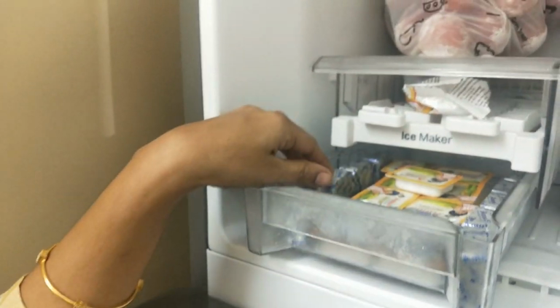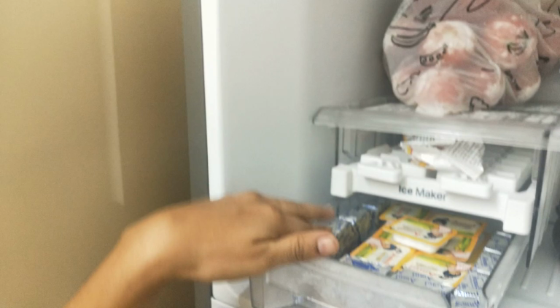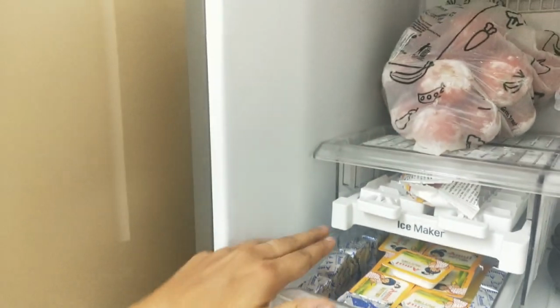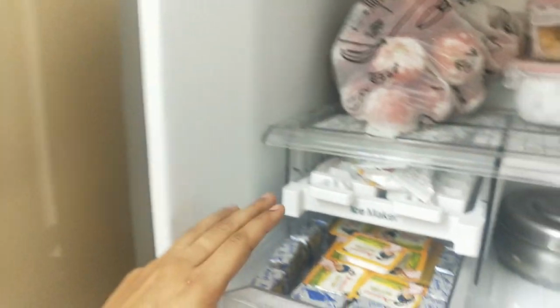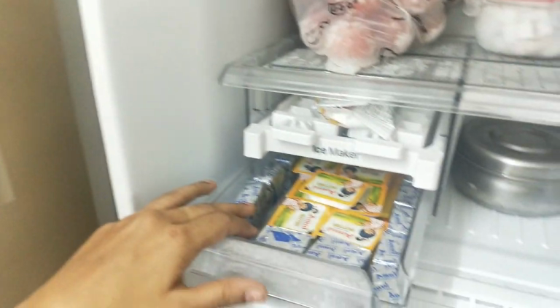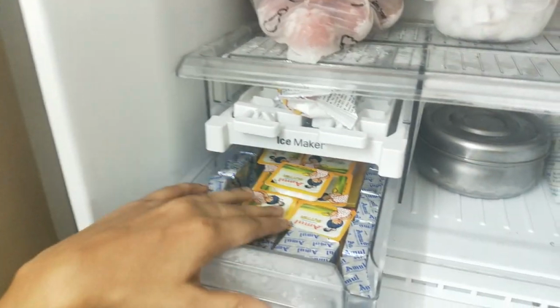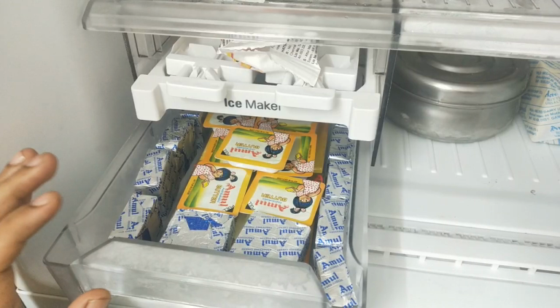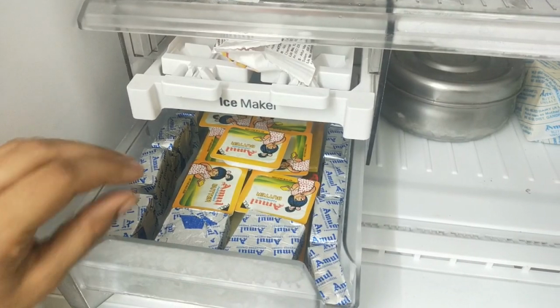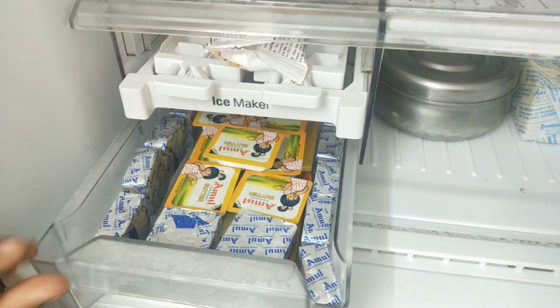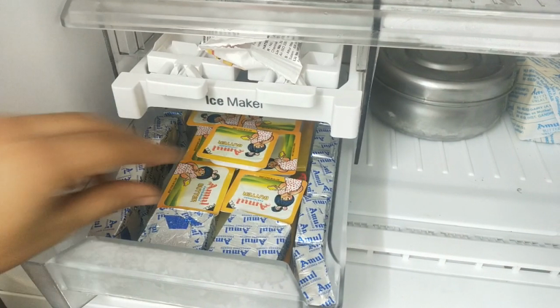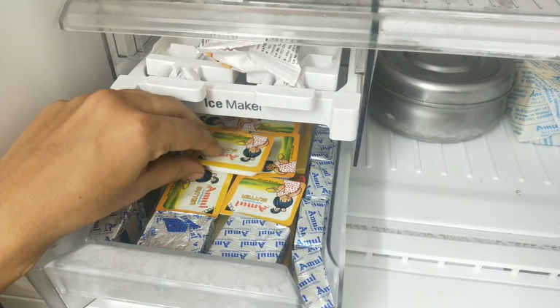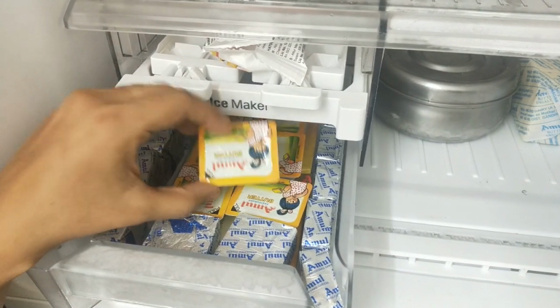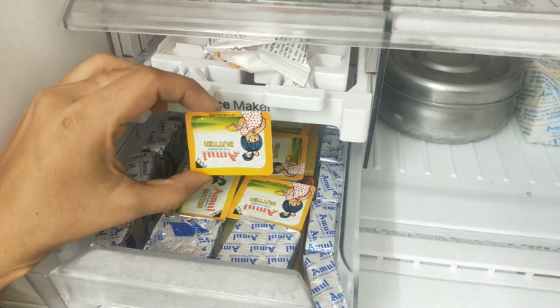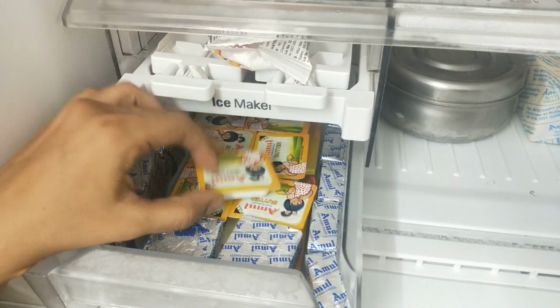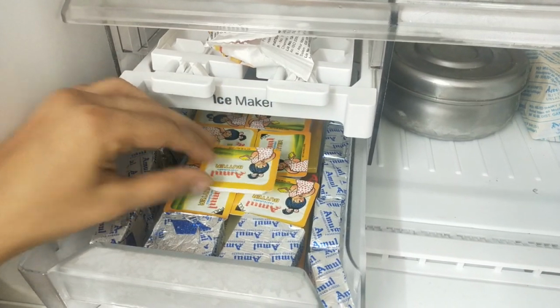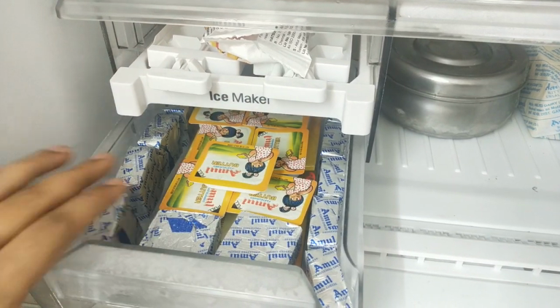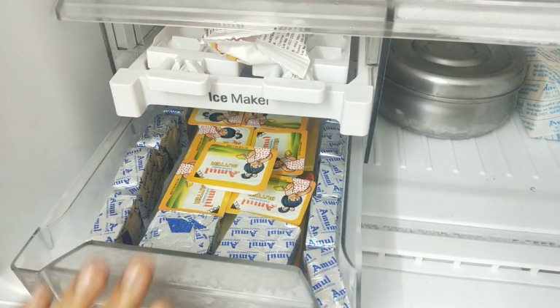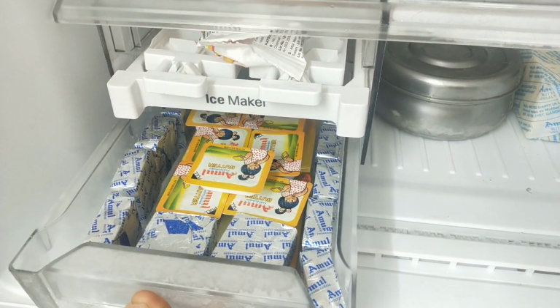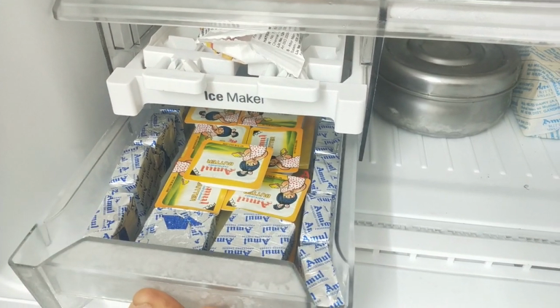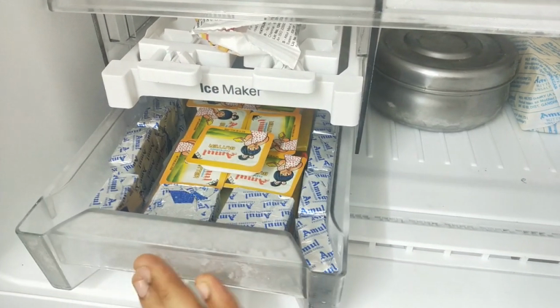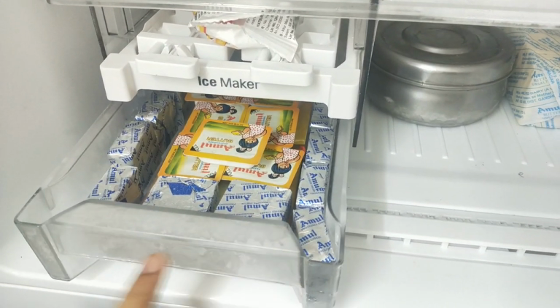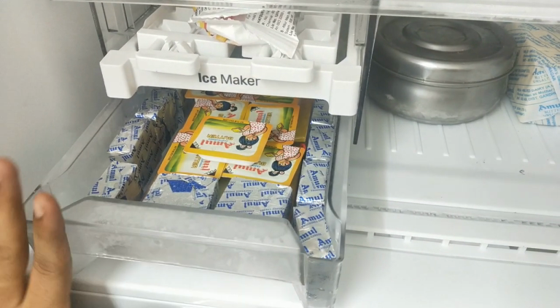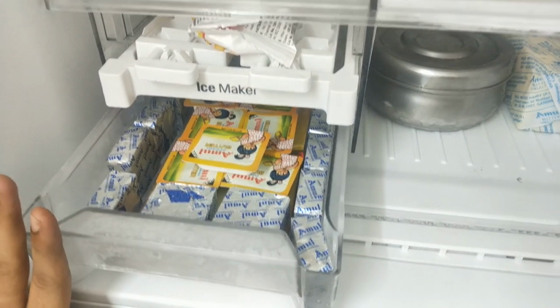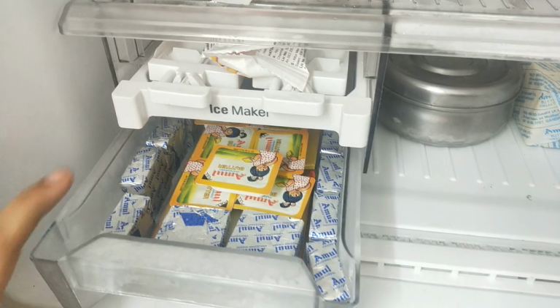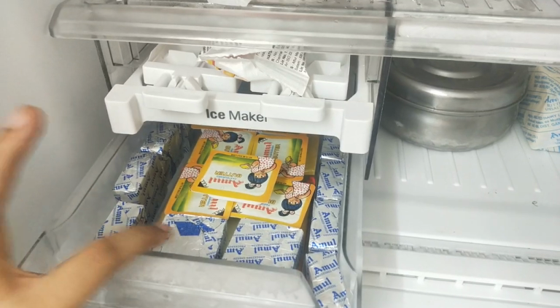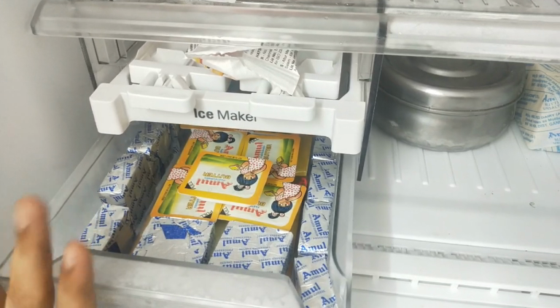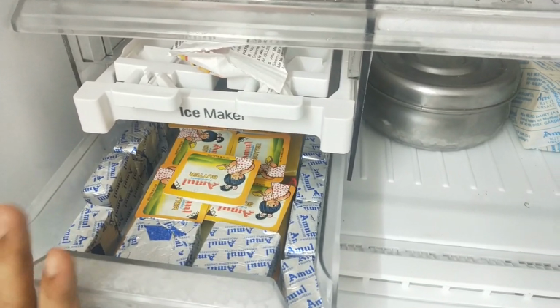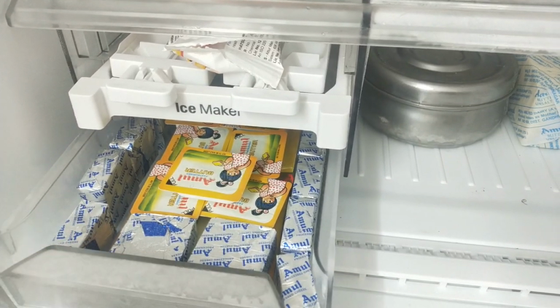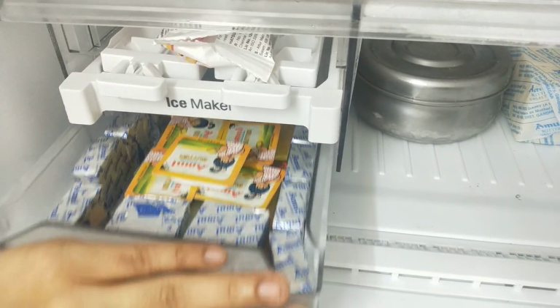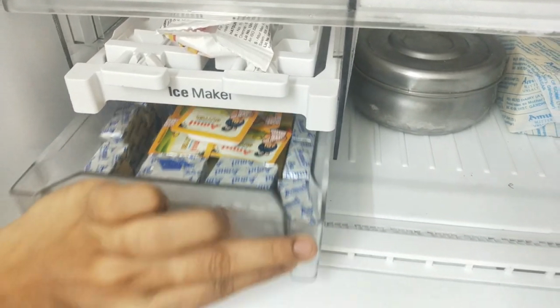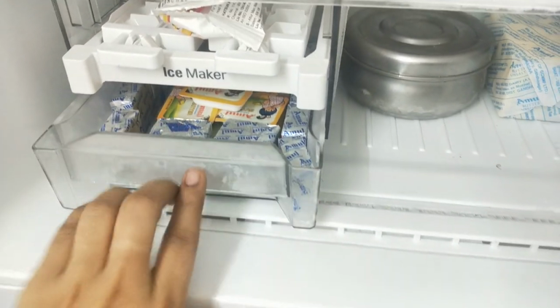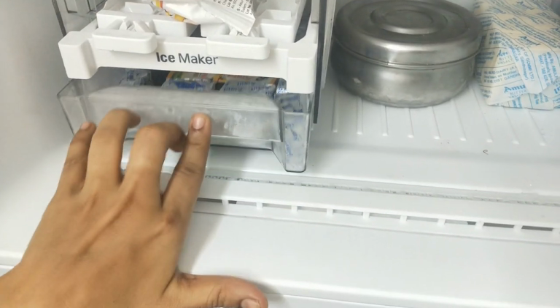There is a cheese butter in that box. If you are able to store a small bit of cheese, we will use it as well.